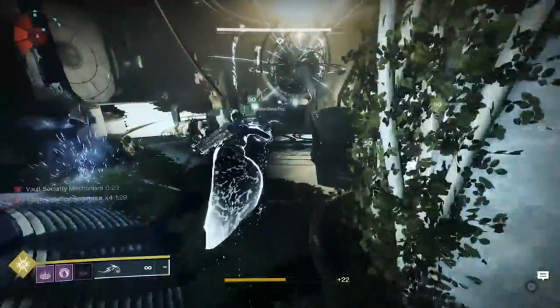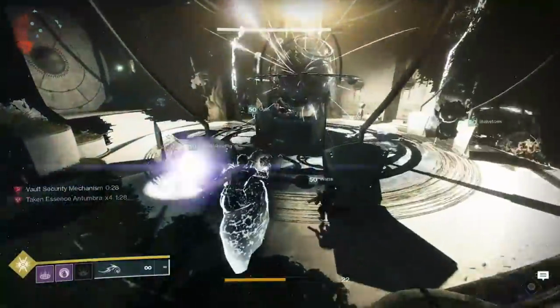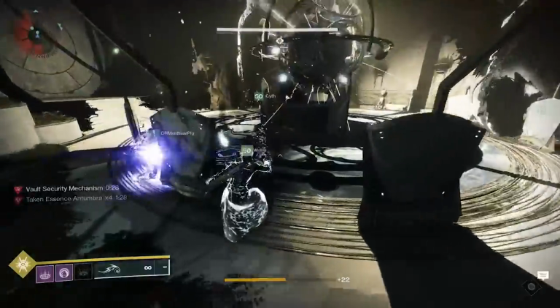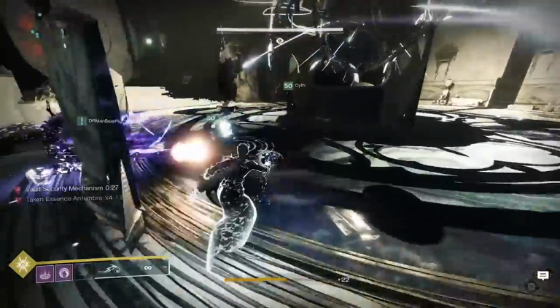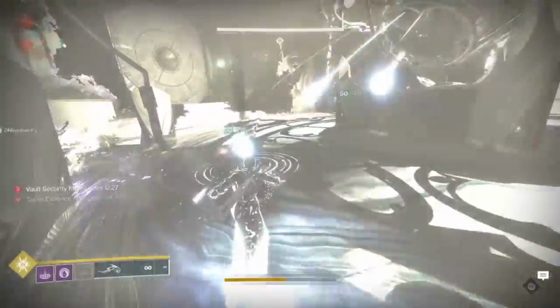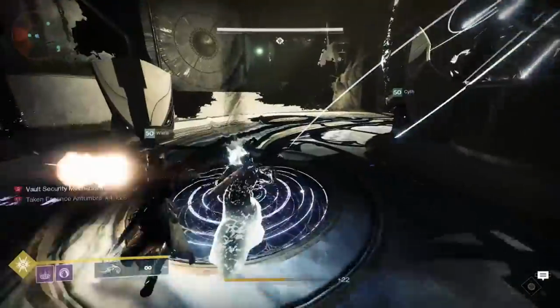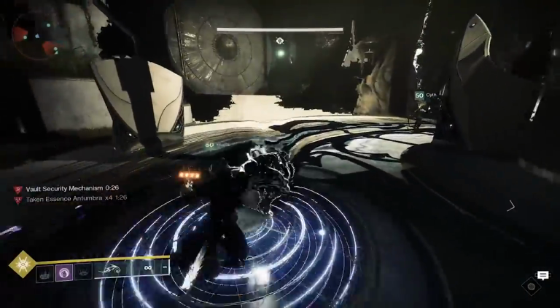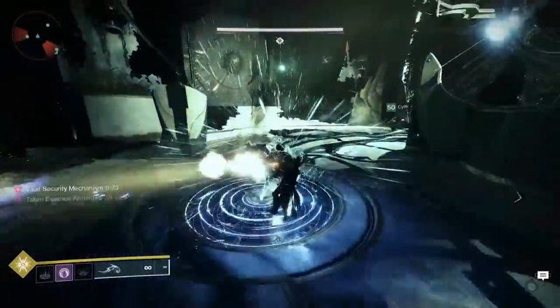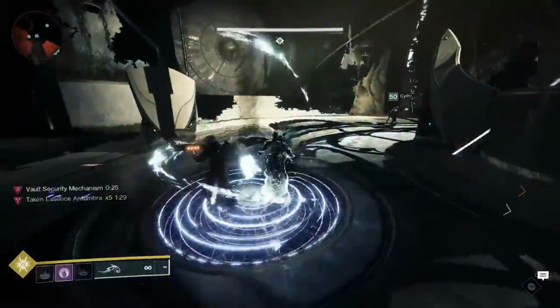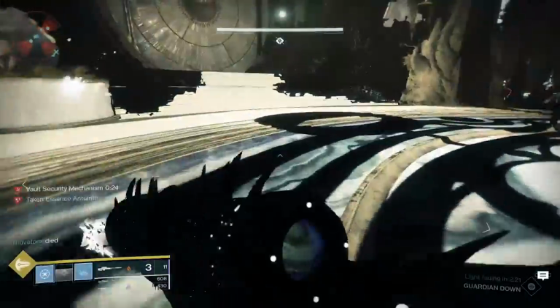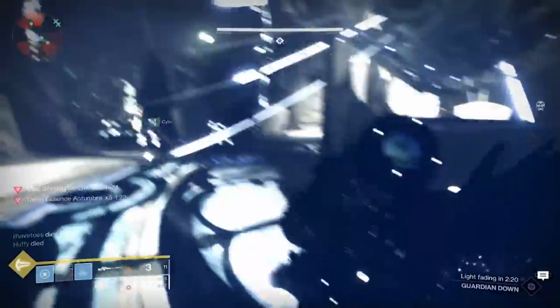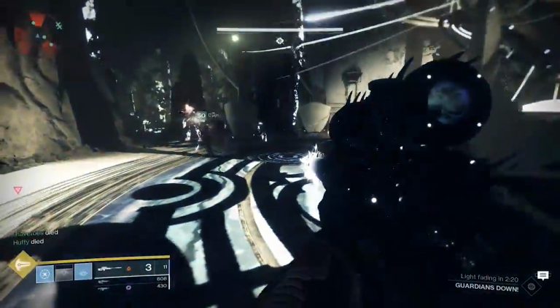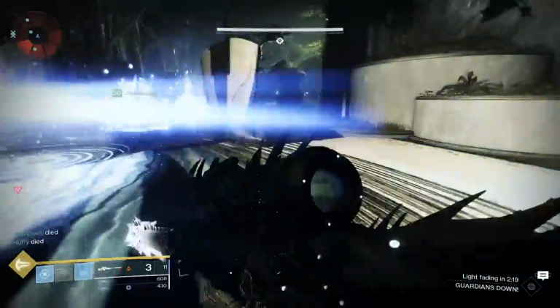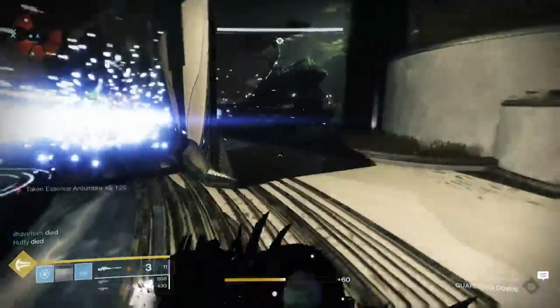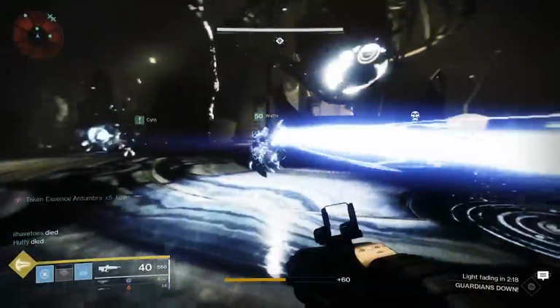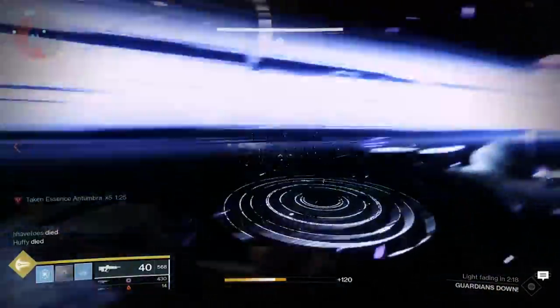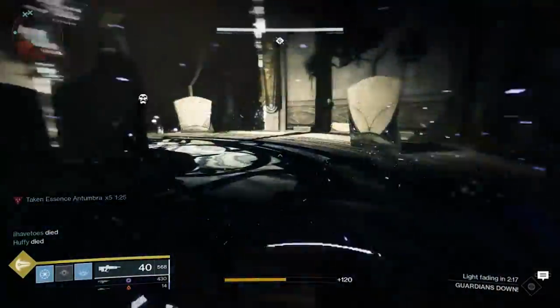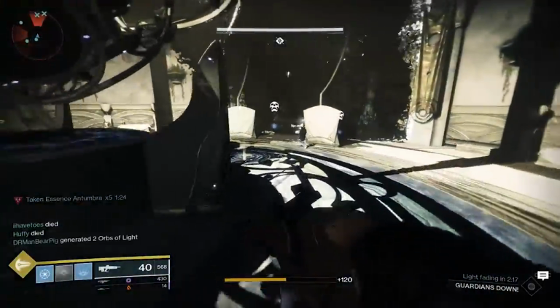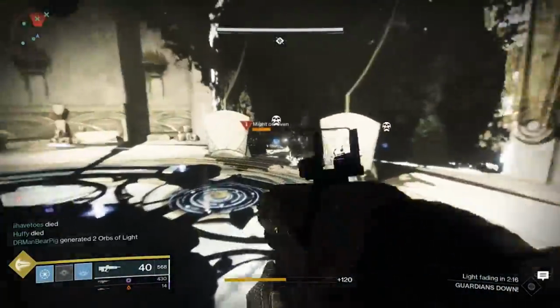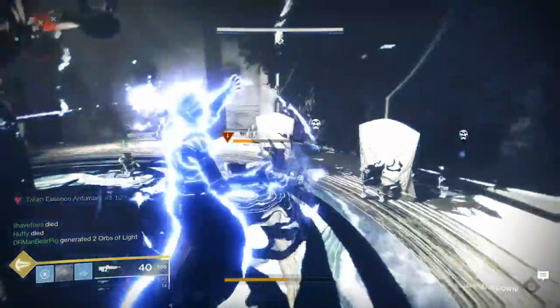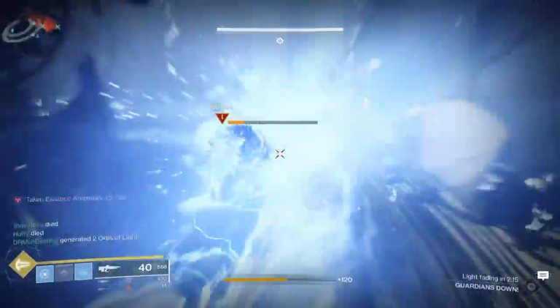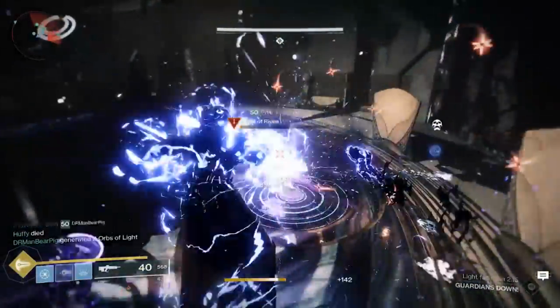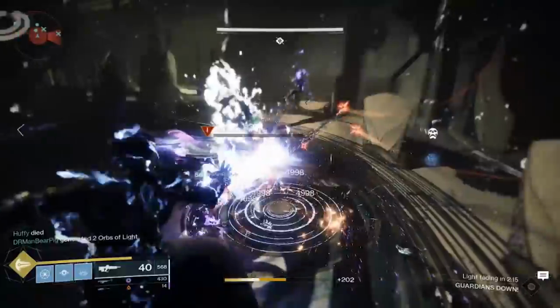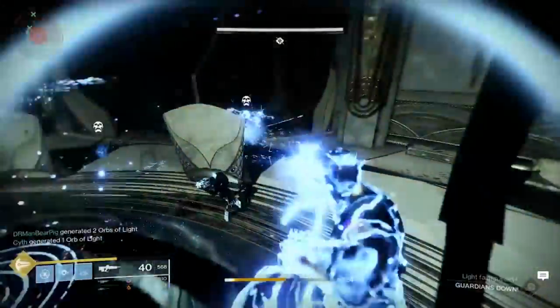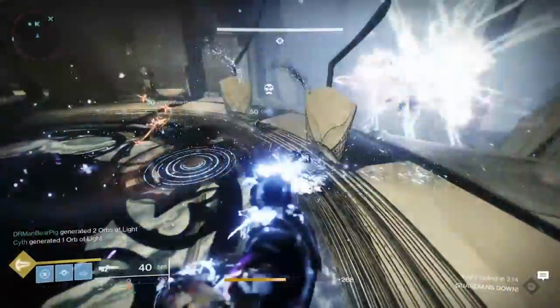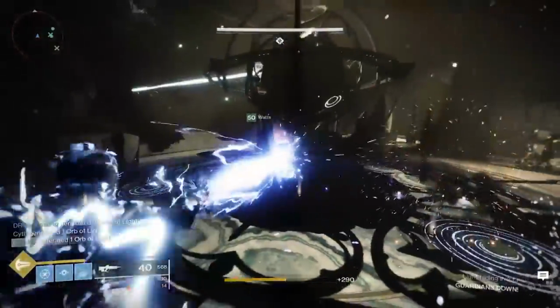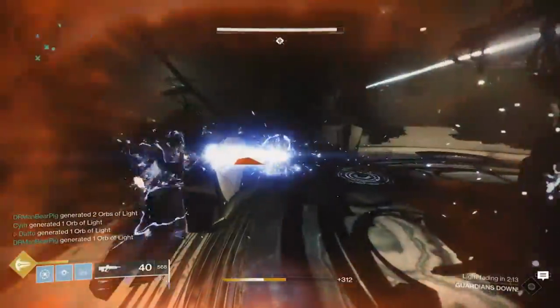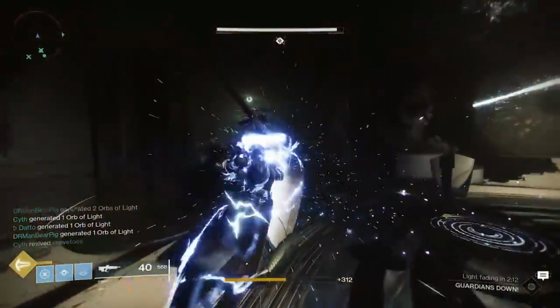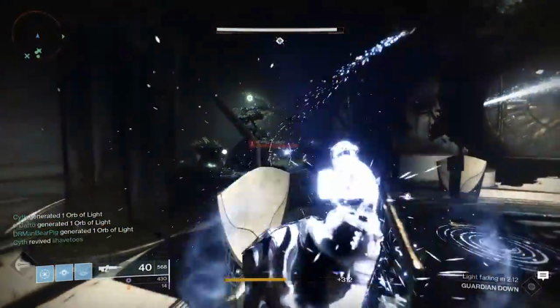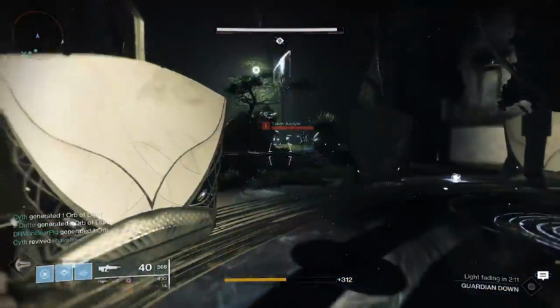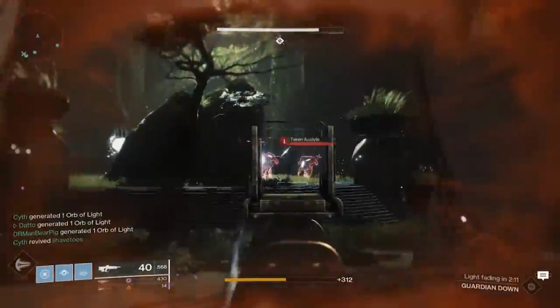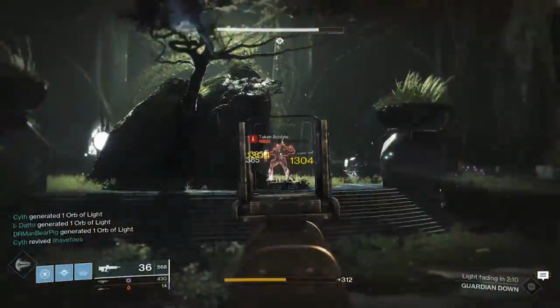The problem is that putting a key into the wrong slot will cause you to die and will cause you to lose that key, which is basically in all instances a wipe. So how do you figure out which key goes where? Well, let's go back to the icons on the lock.